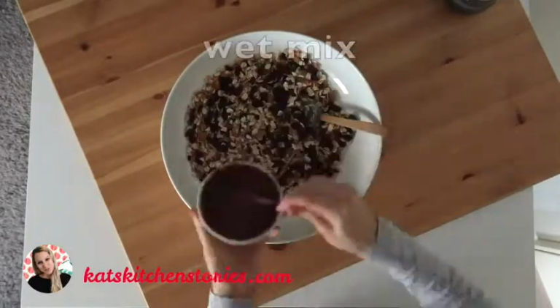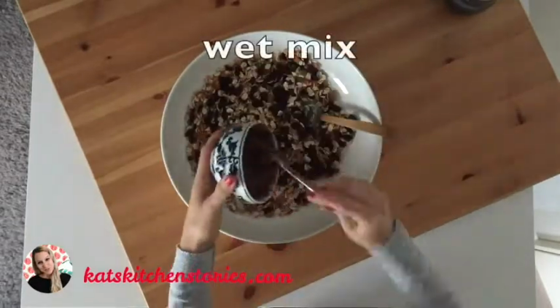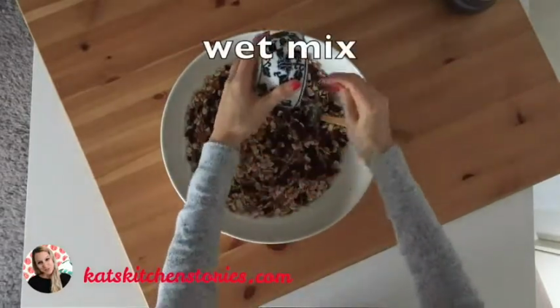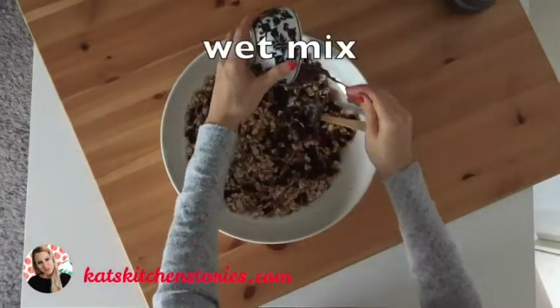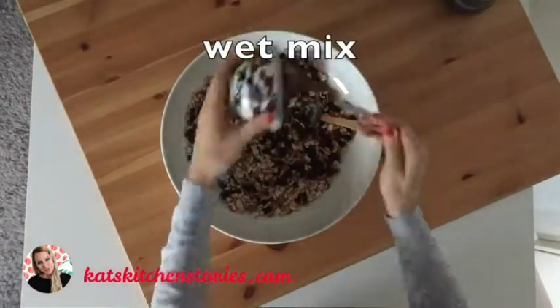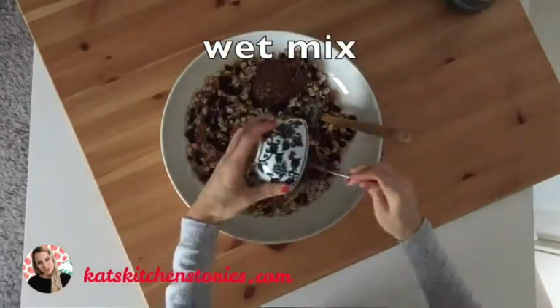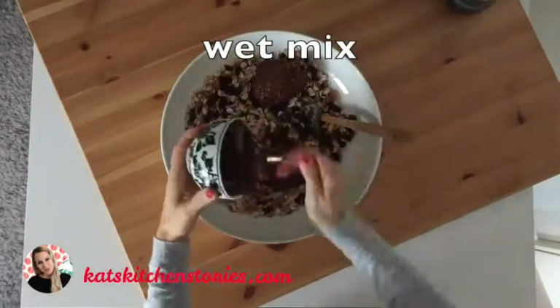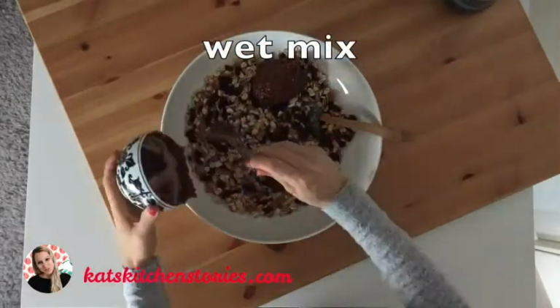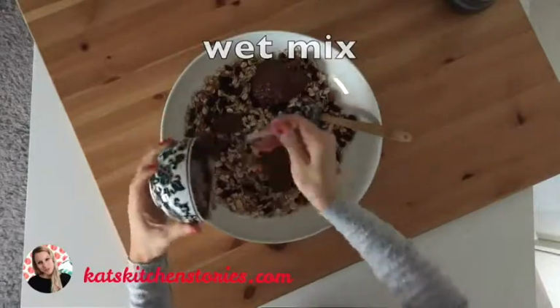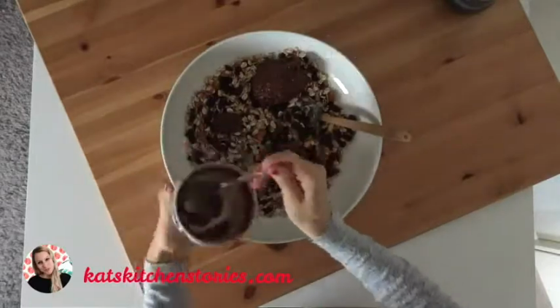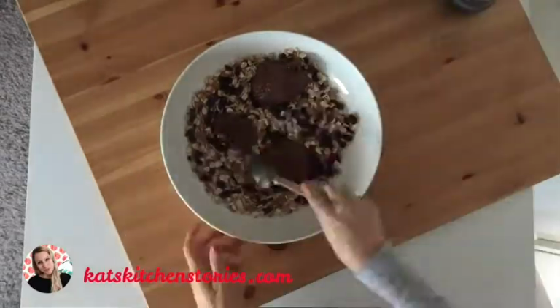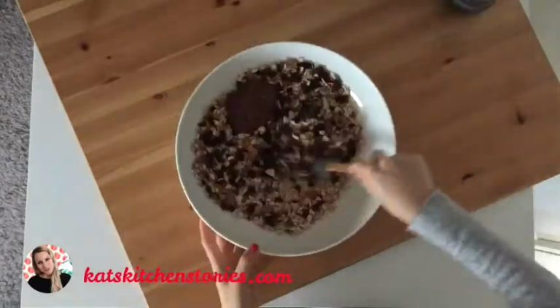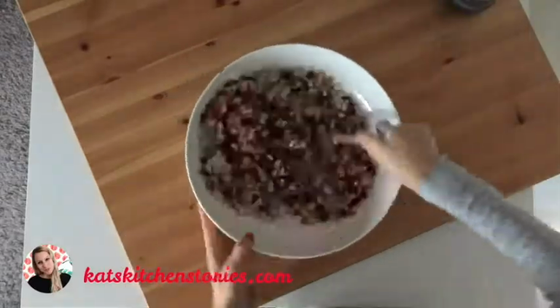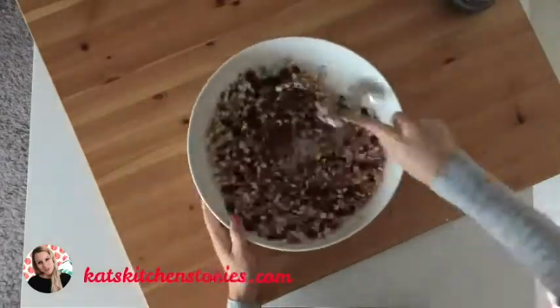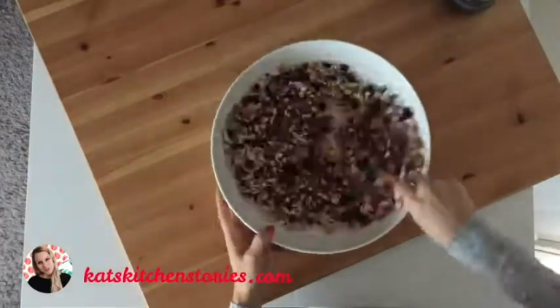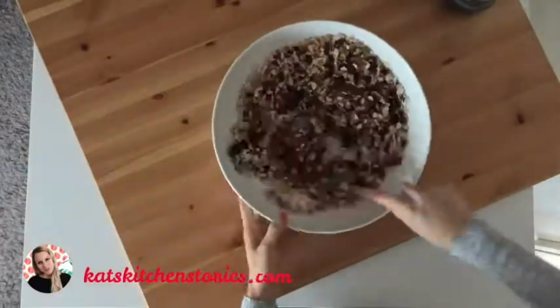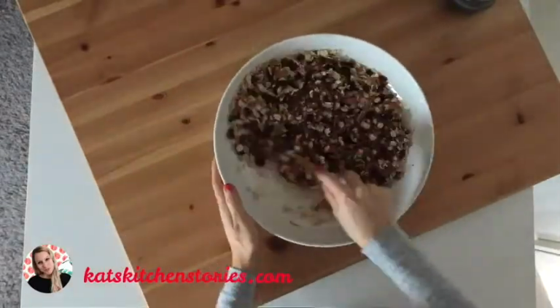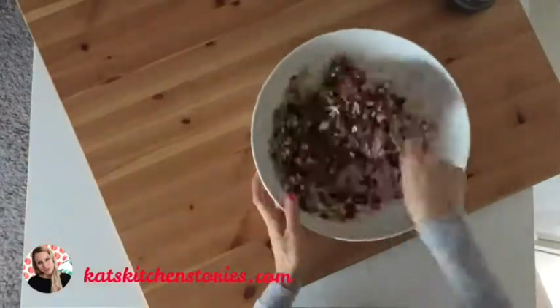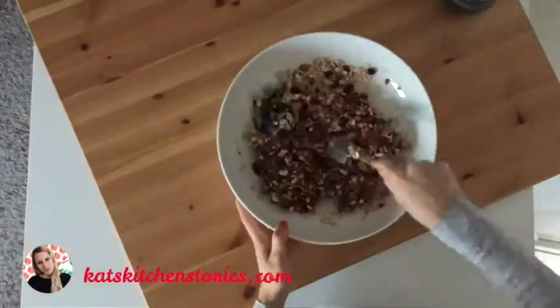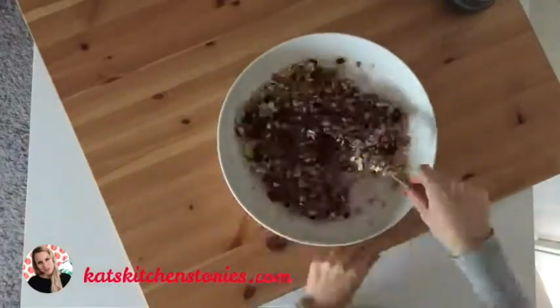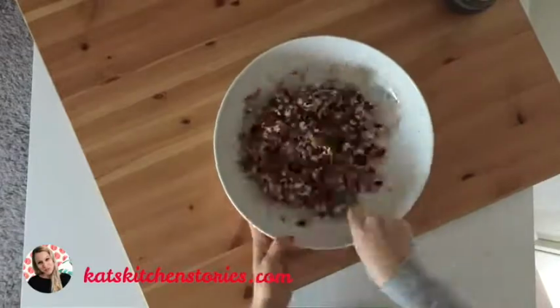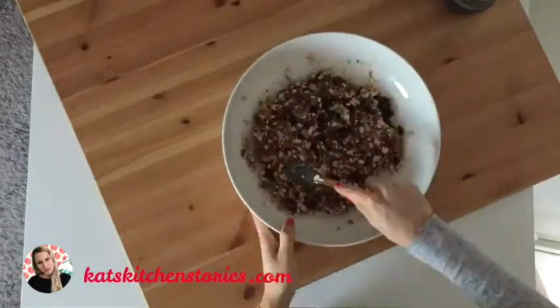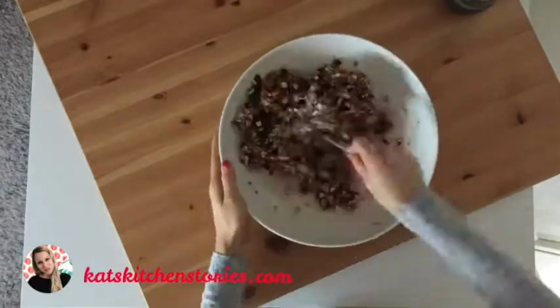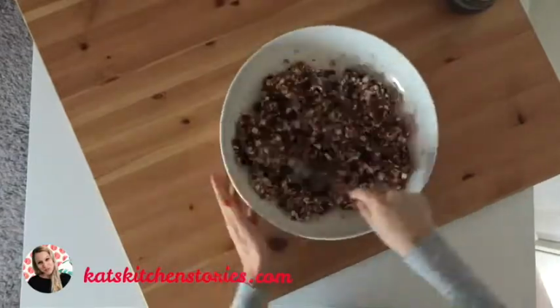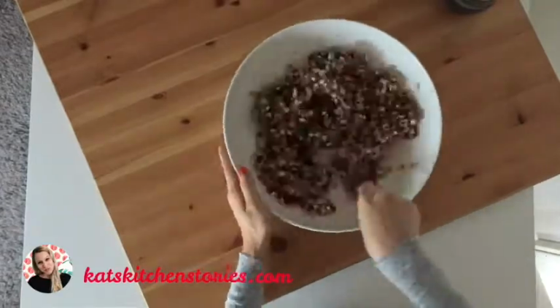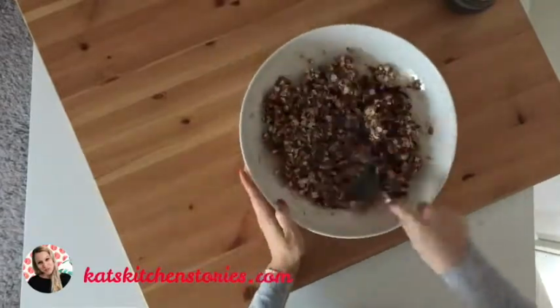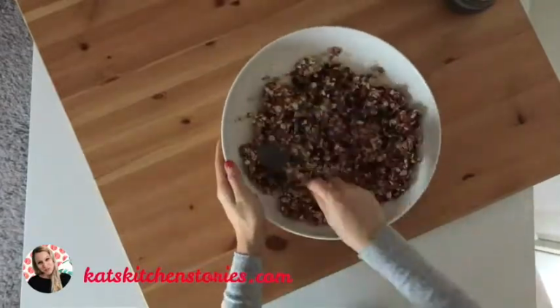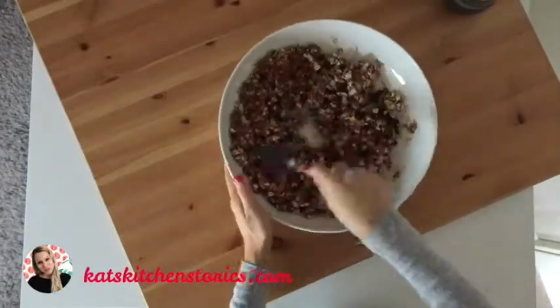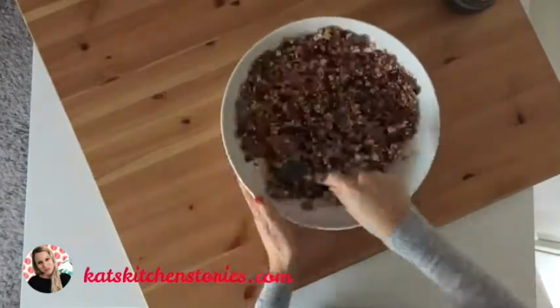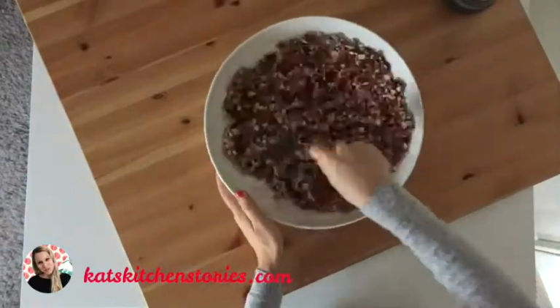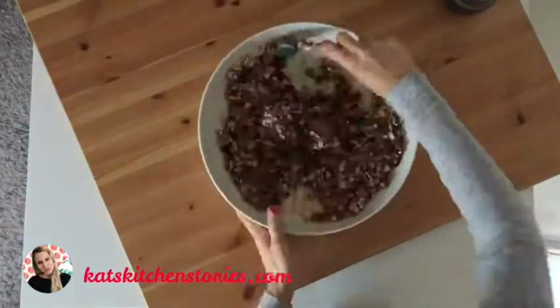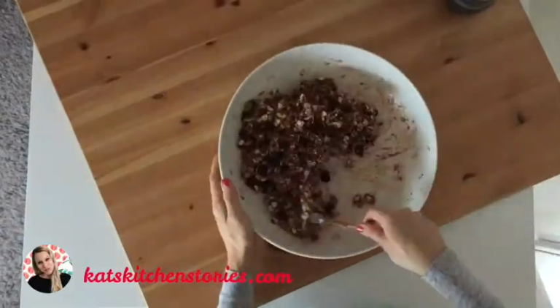Now add your wet ingredient mix. Make sure you mix this very well so all the dry ingredients are coated with the wet ingredients to make them sticky.